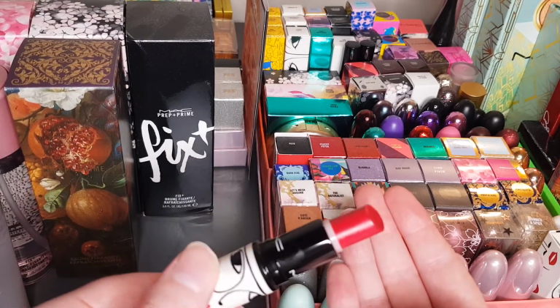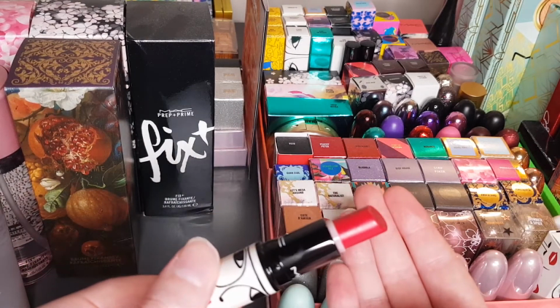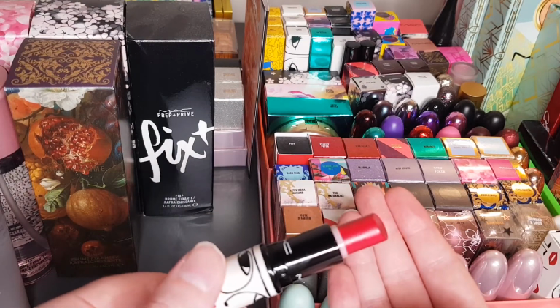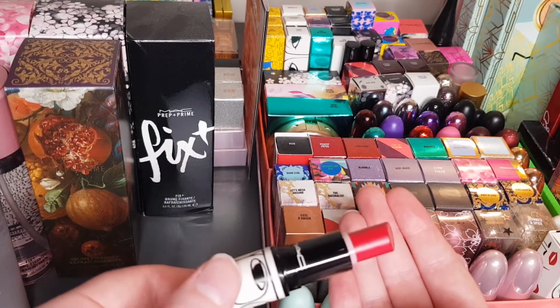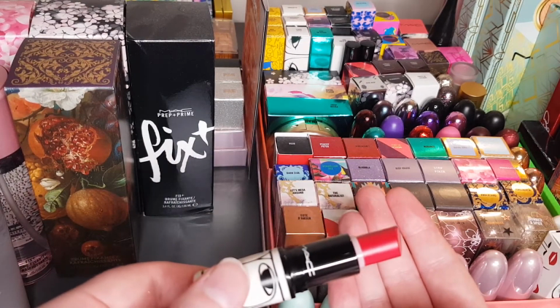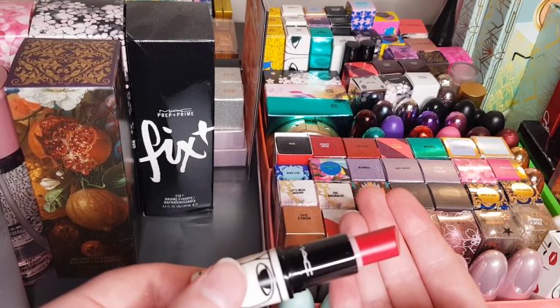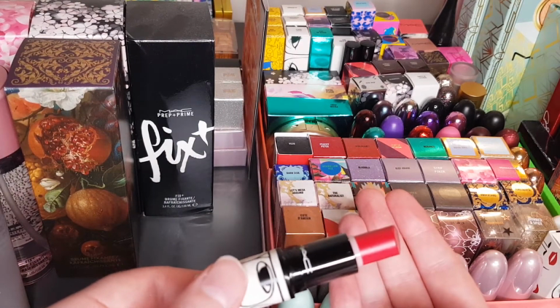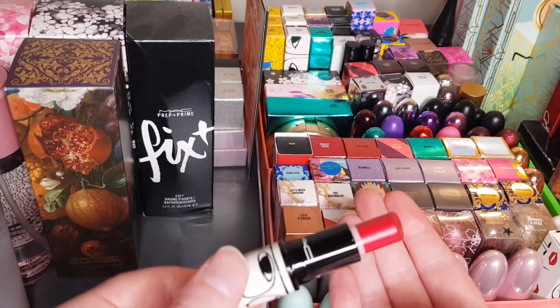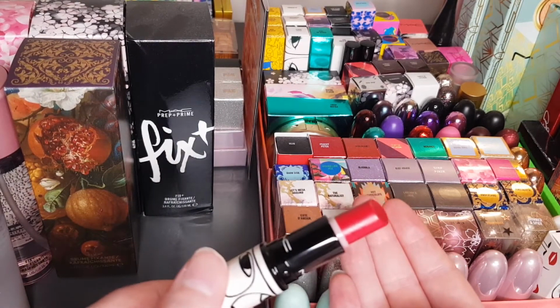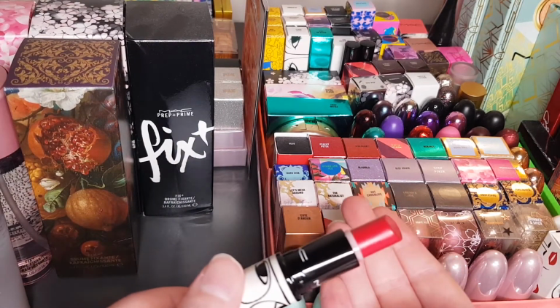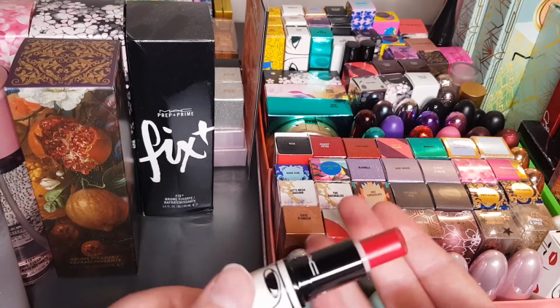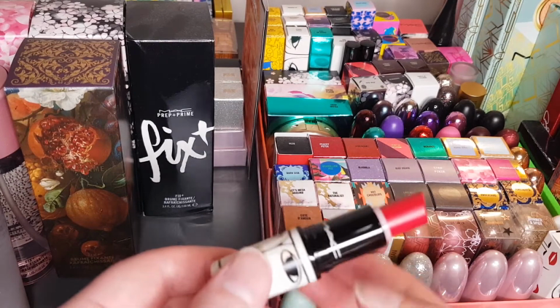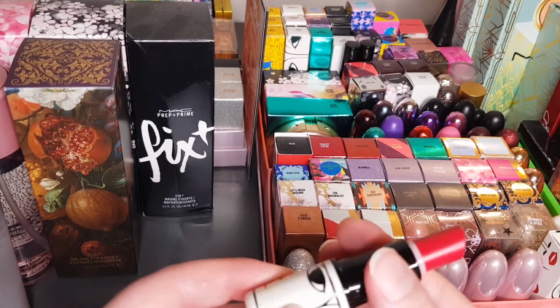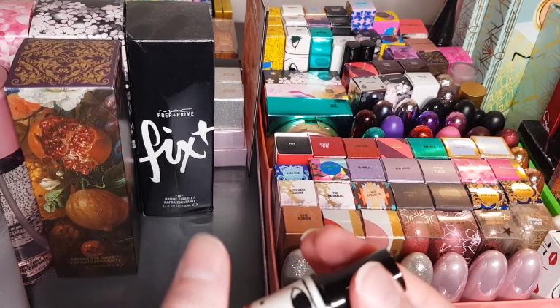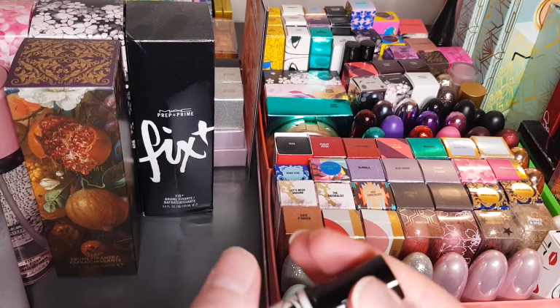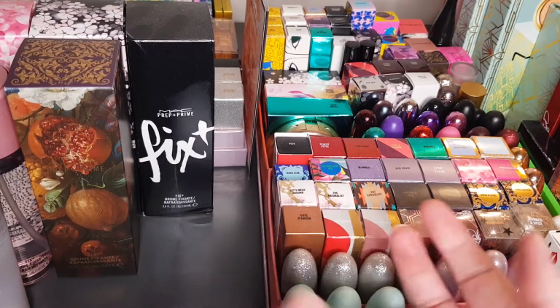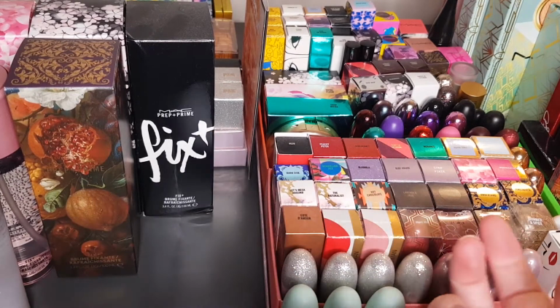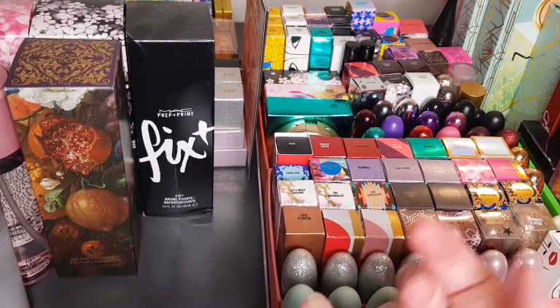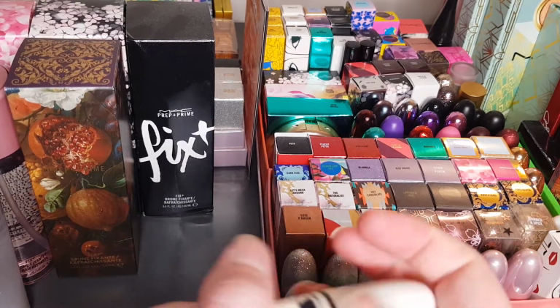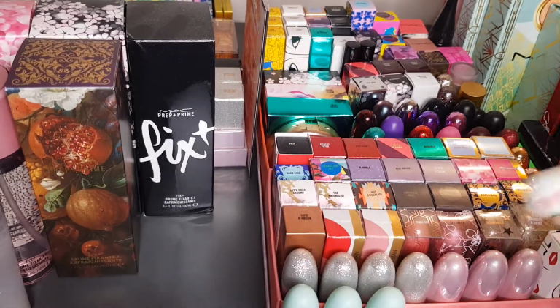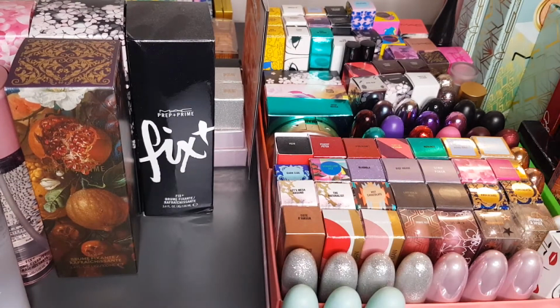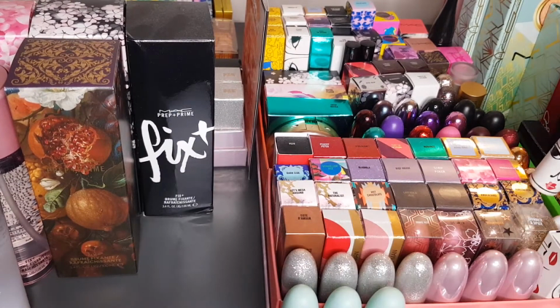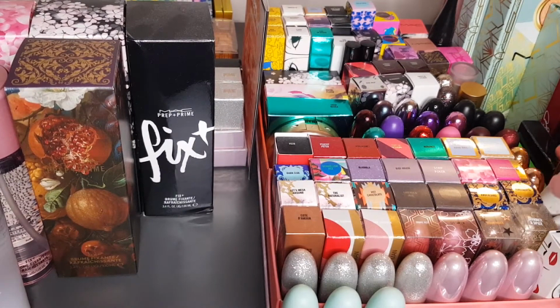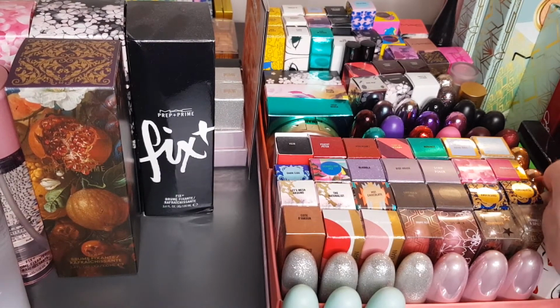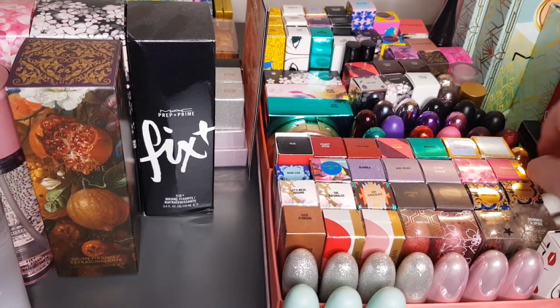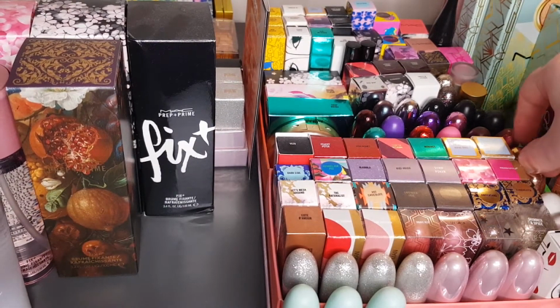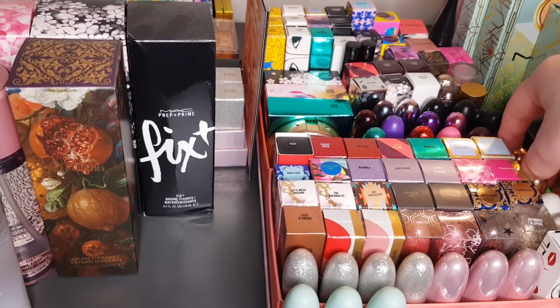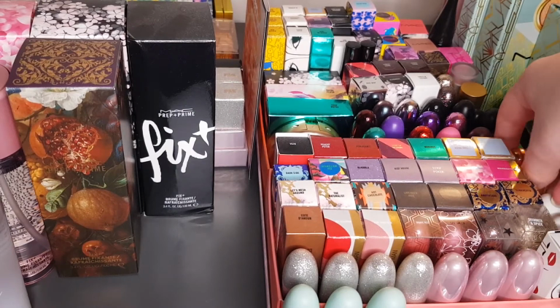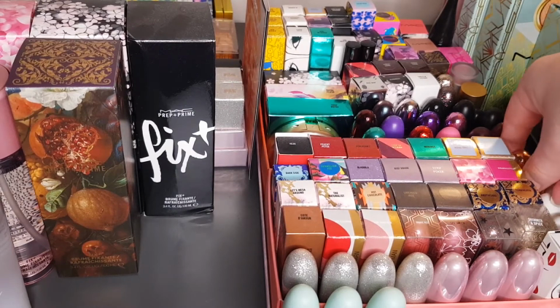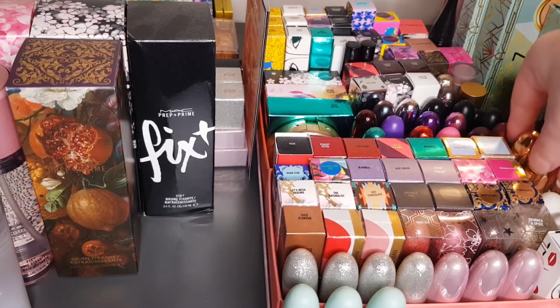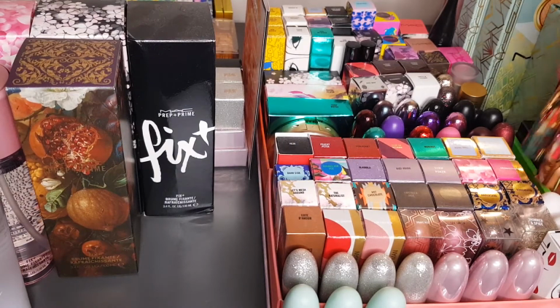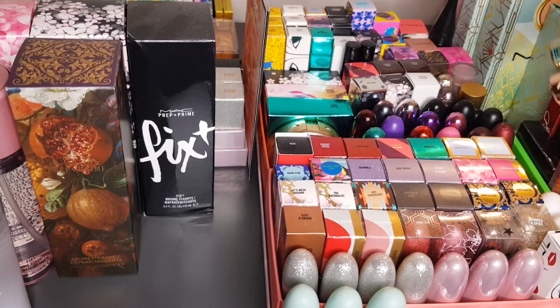Not much left of this one, but it's a gorgeous reddish color. Love it. Then the two right at the back that are also without packaging.